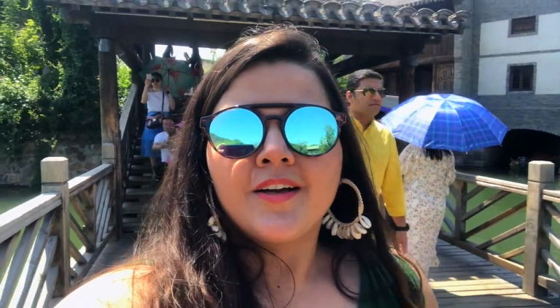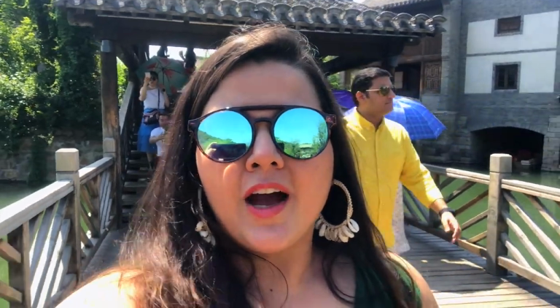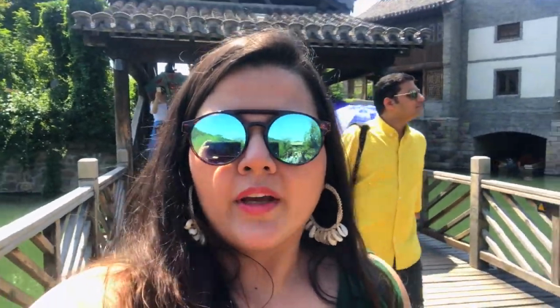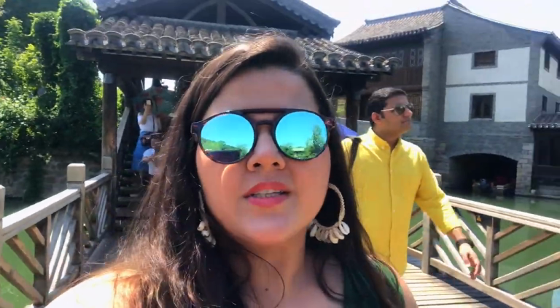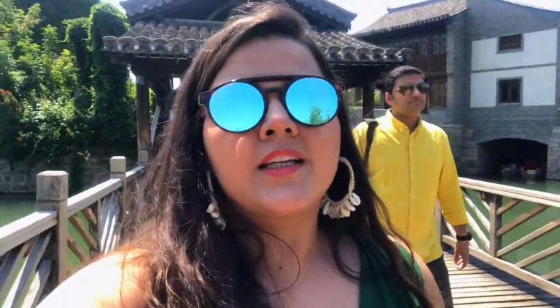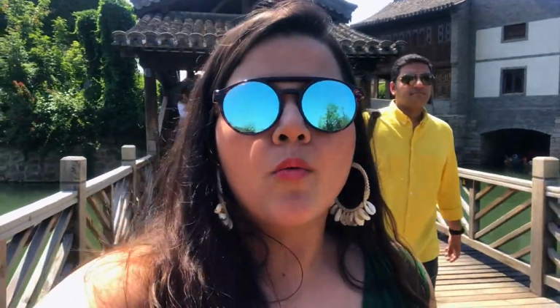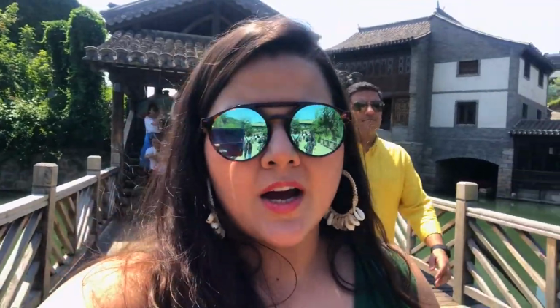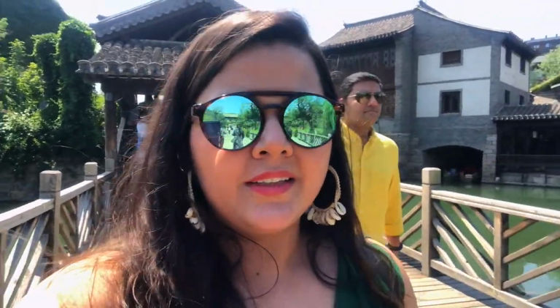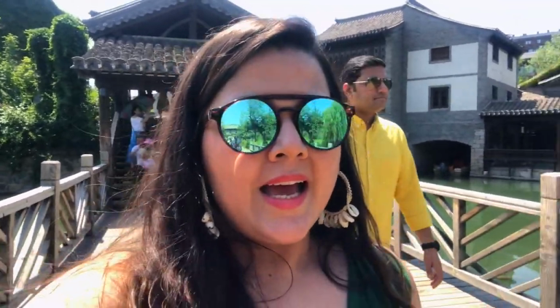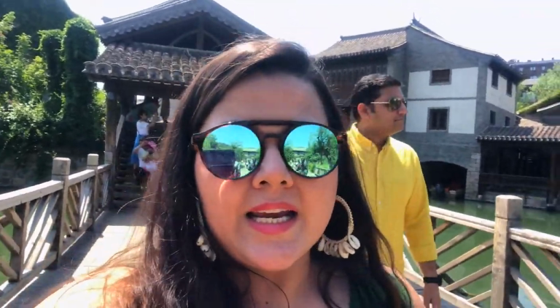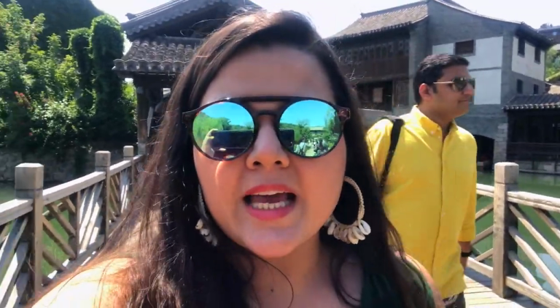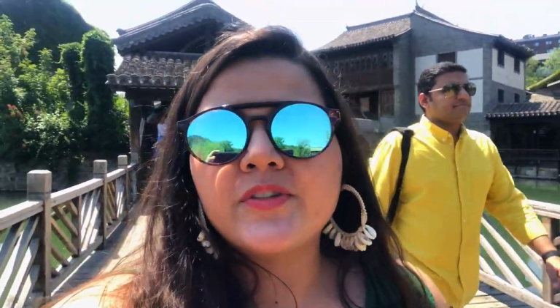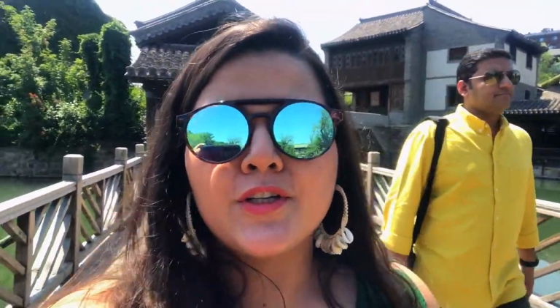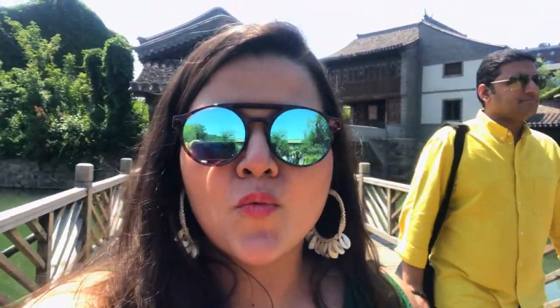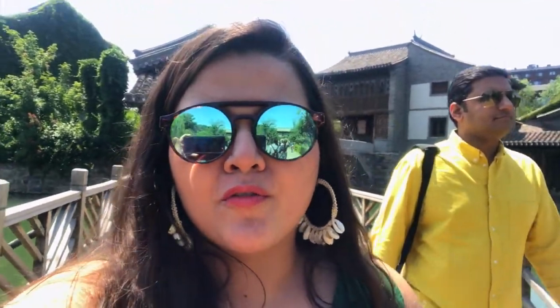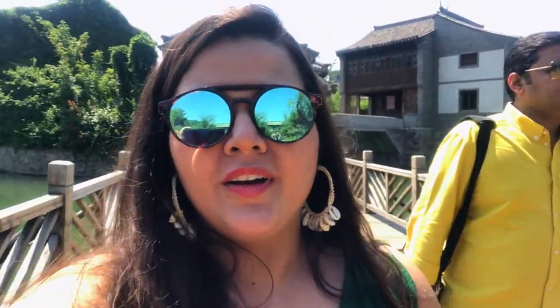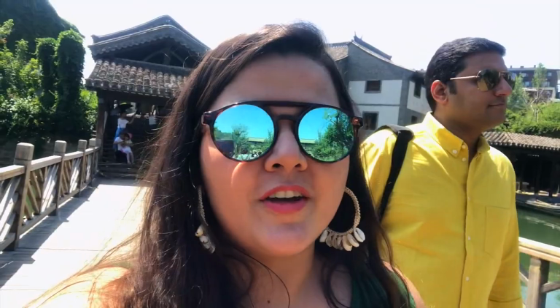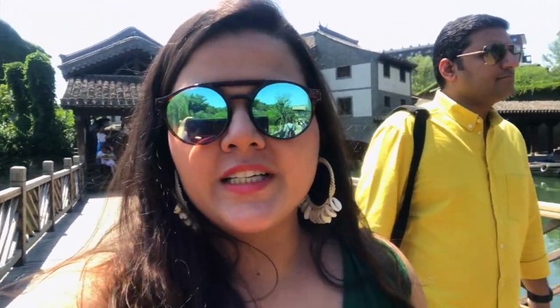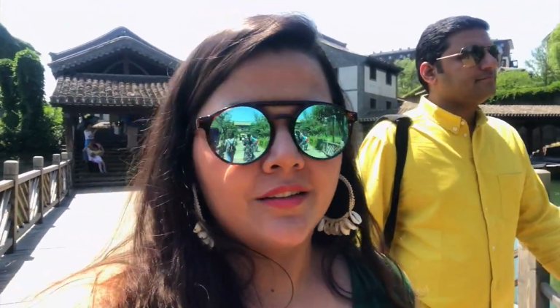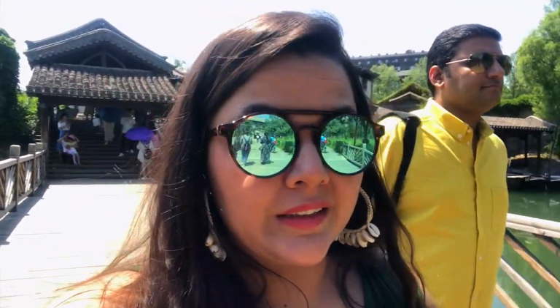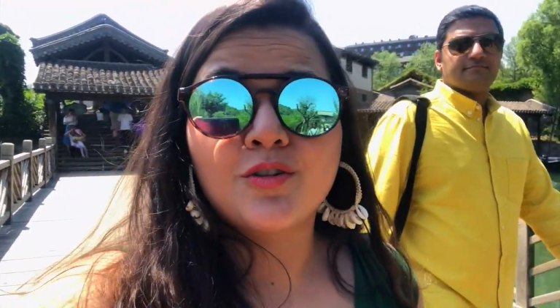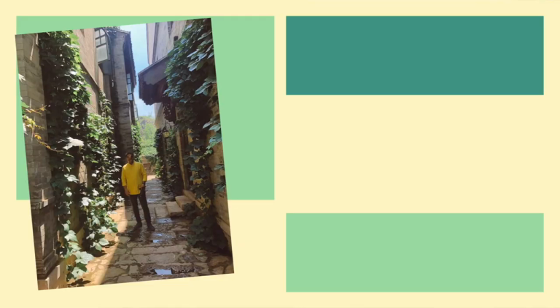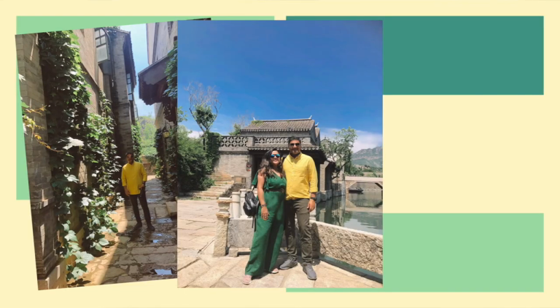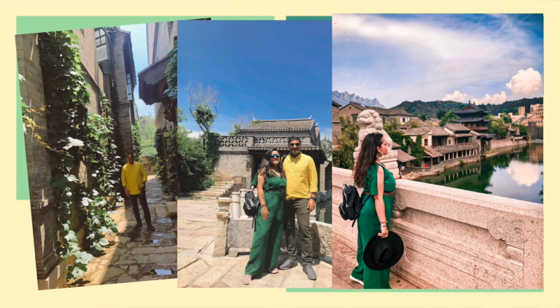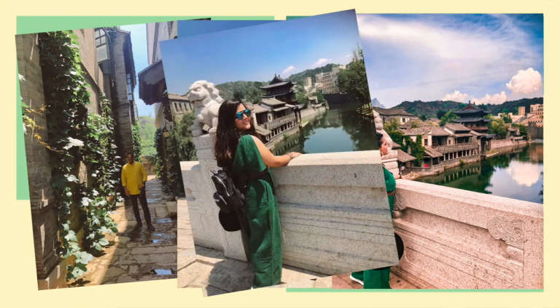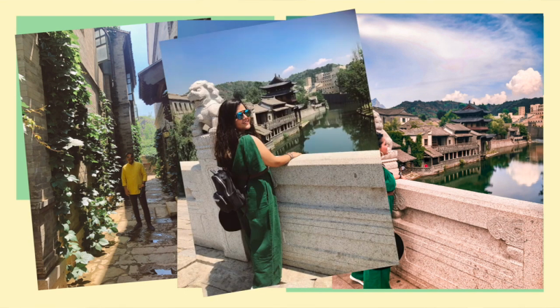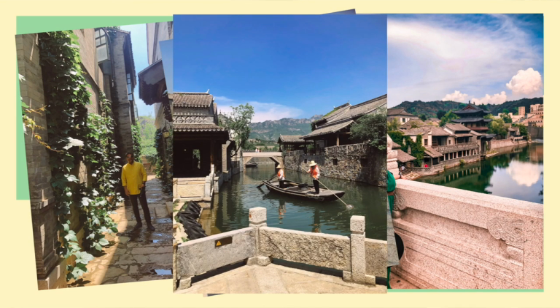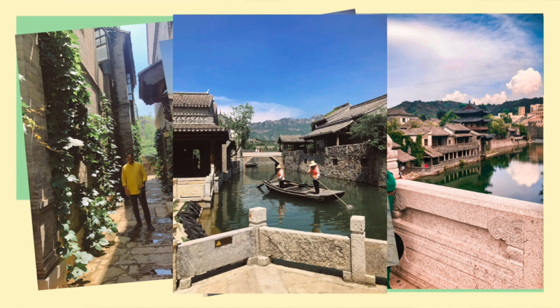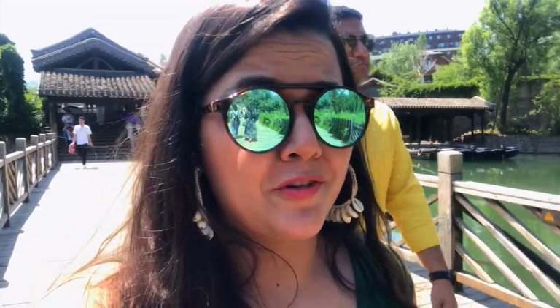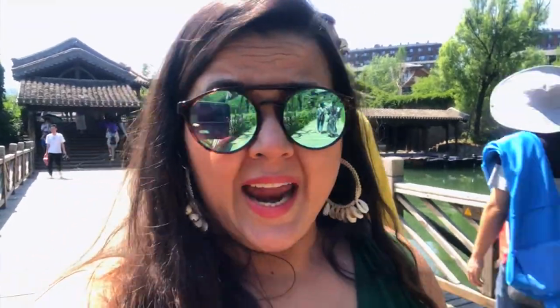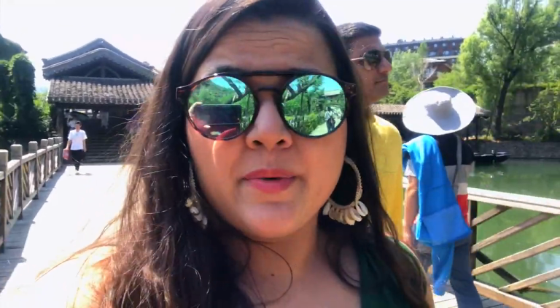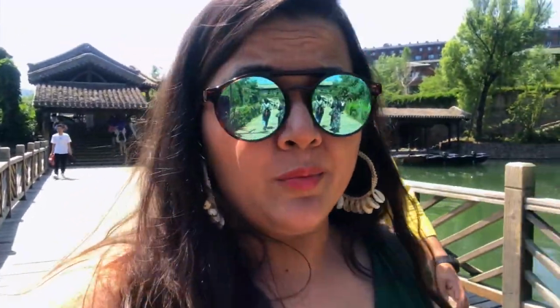We are walking now inside the Gubei Water Town and it's absolutely so beautiful. We have already taken thousands of pictures and we are yet not done, and we have walked only for 10 minutes probably.